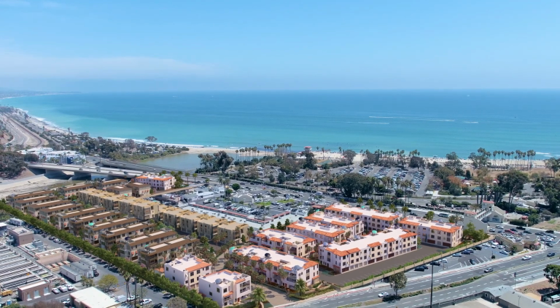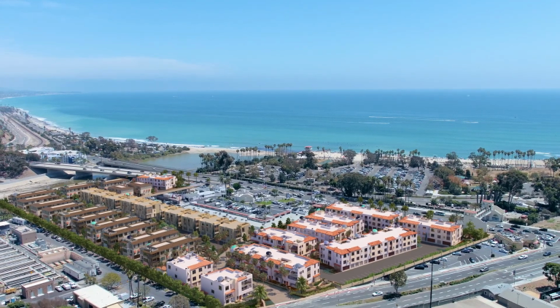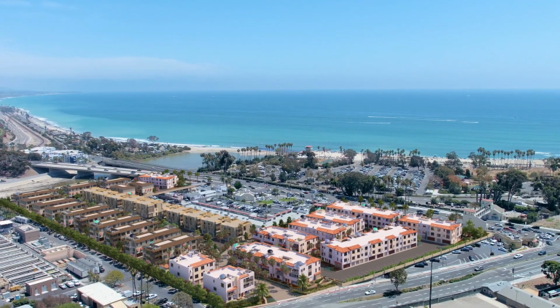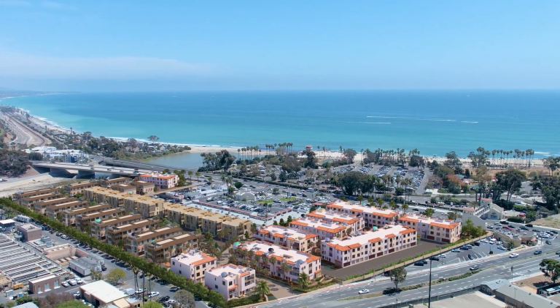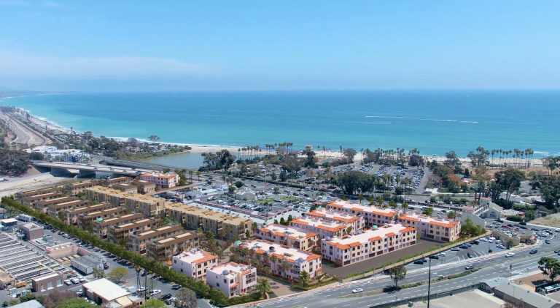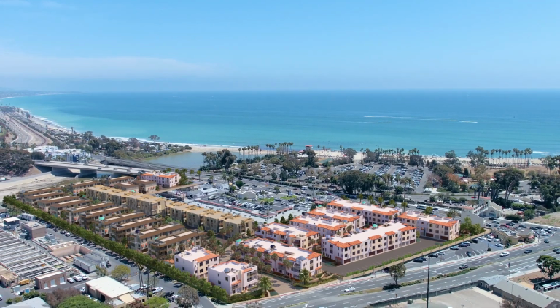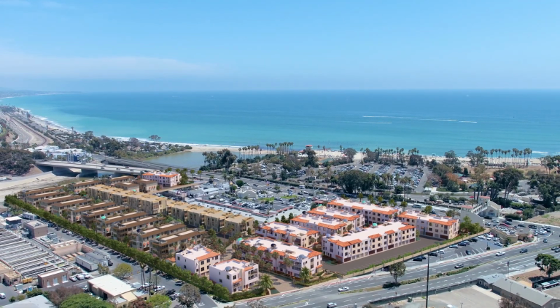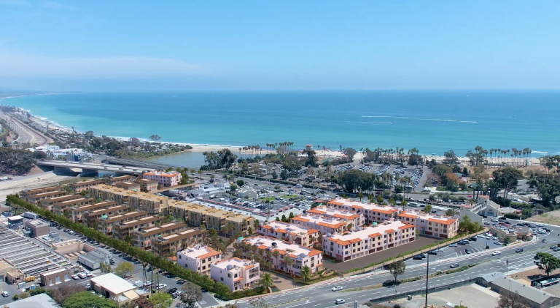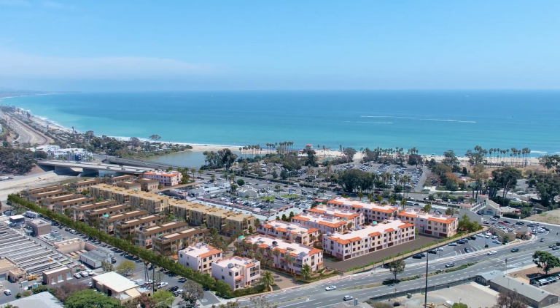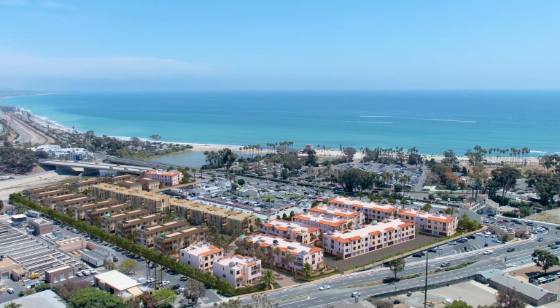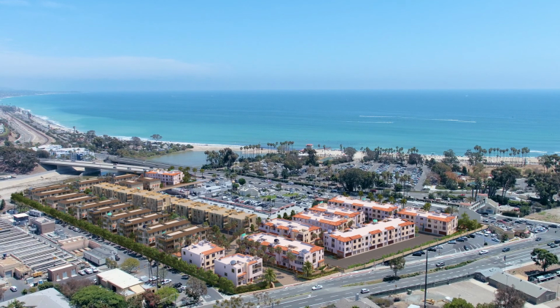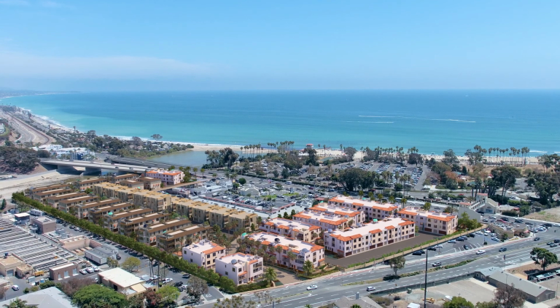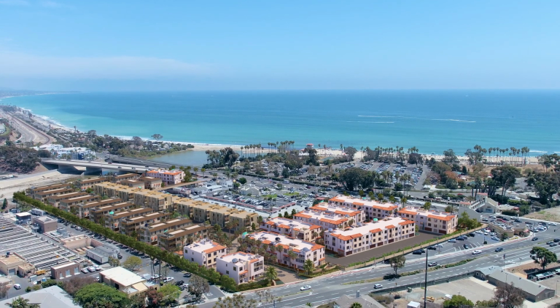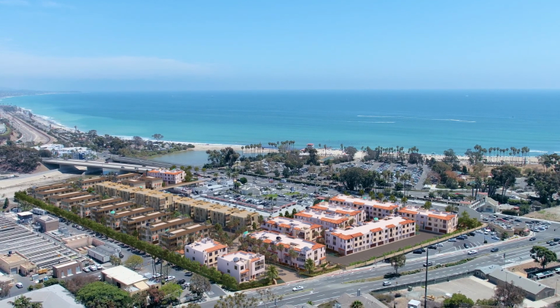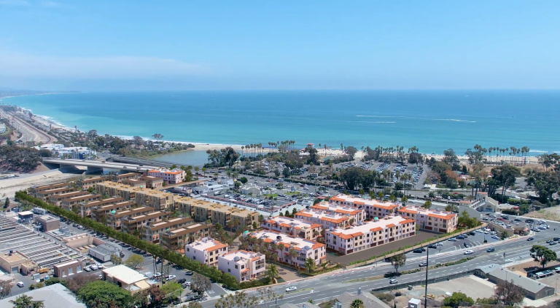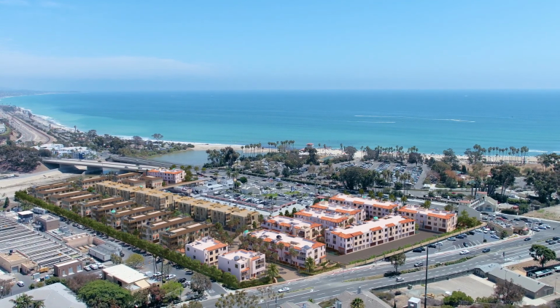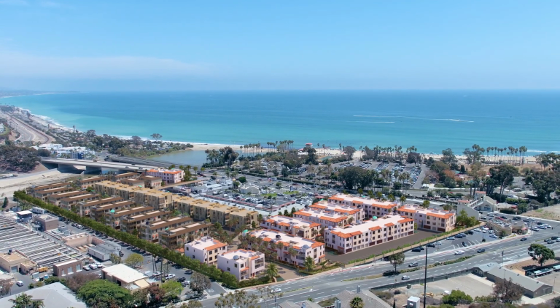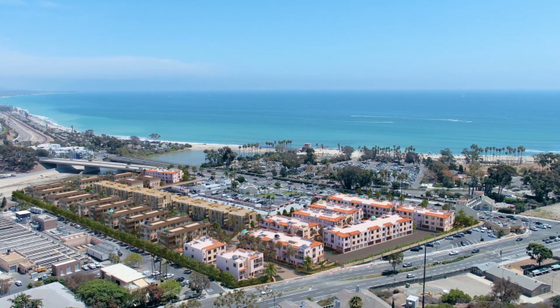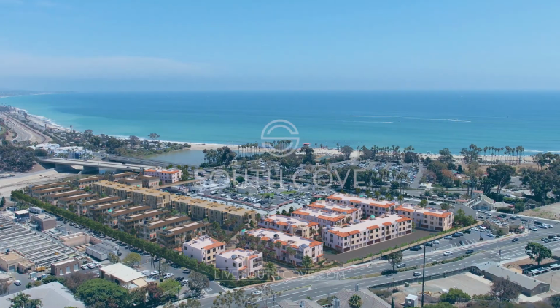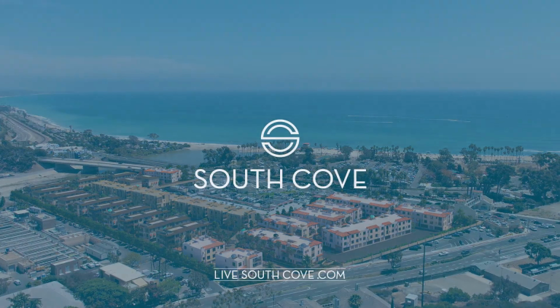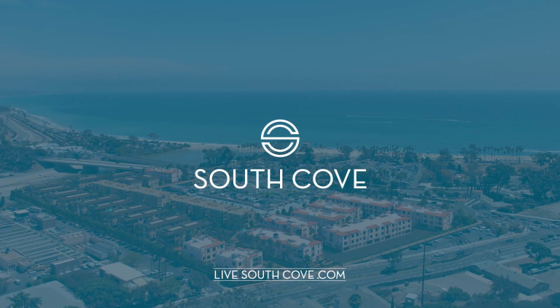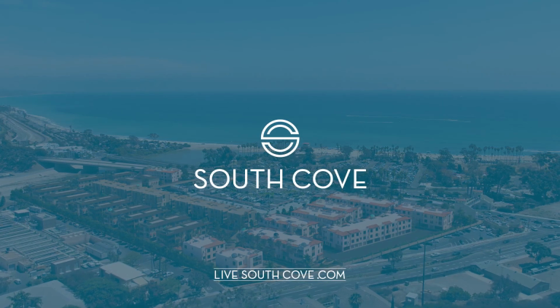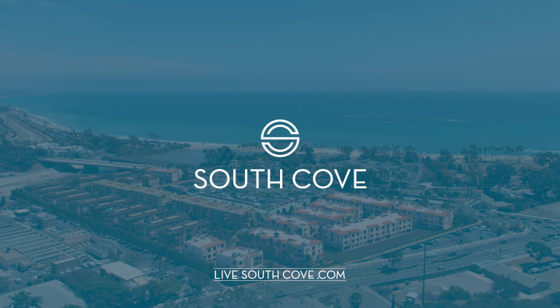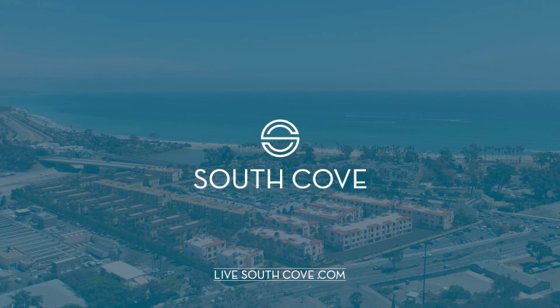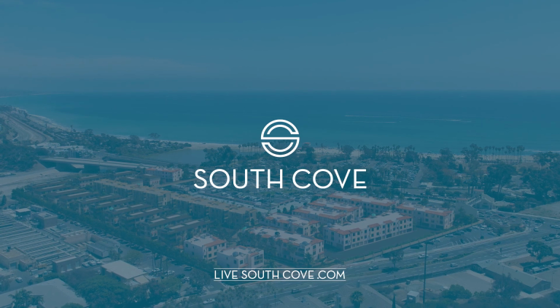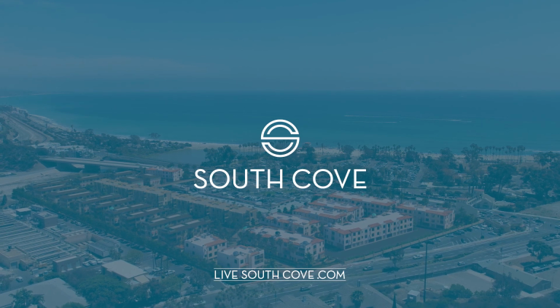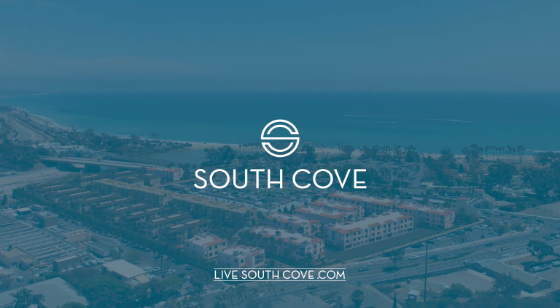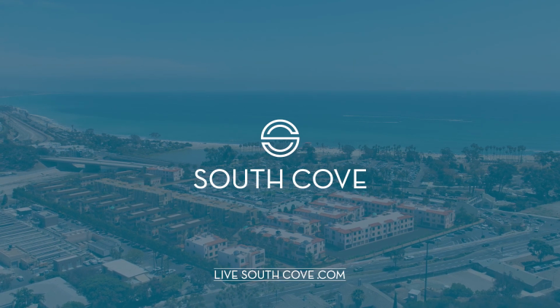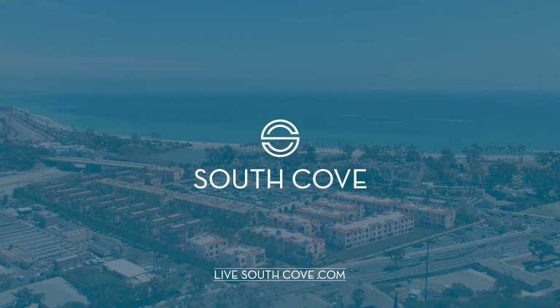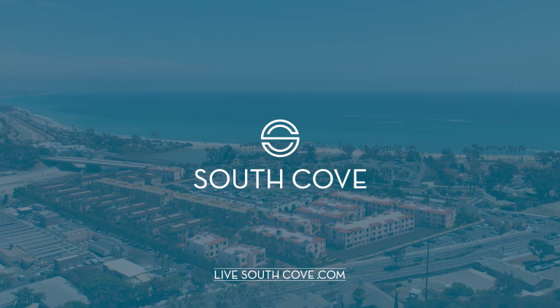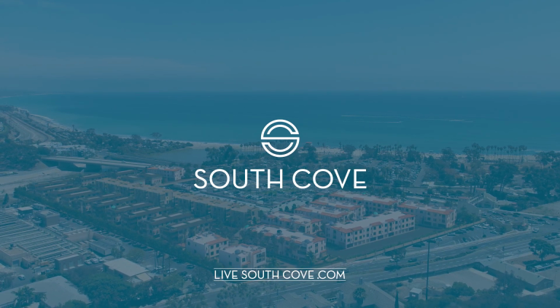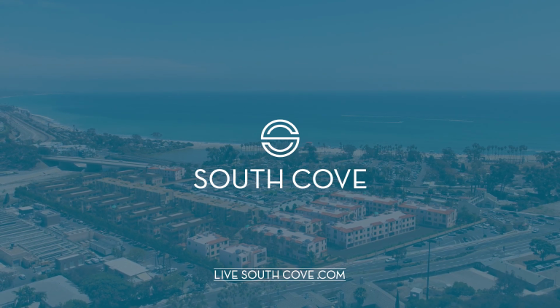Ditch your ride and your shoes, and enjoy a barefoot walk to the beach or the harbor from the newest community in Dana Point, South Cove. Visit LiveSouthCove.com to register for more information and to learn more about this exciting community.